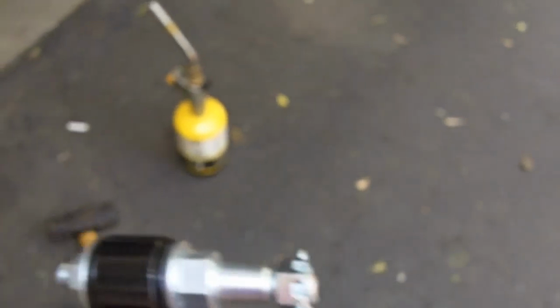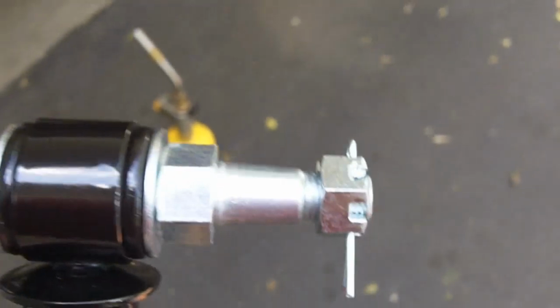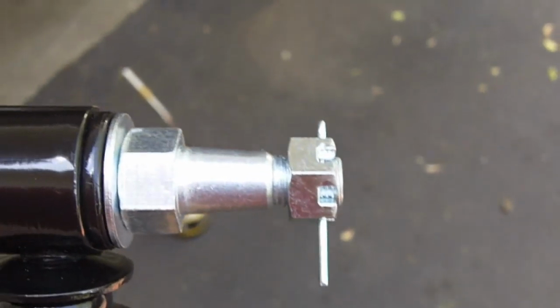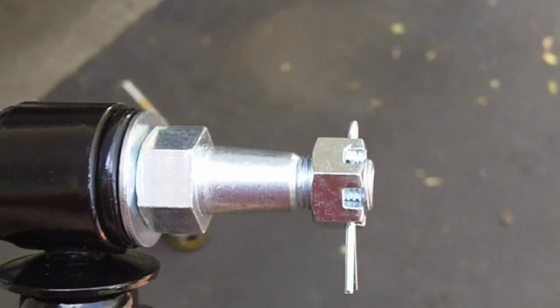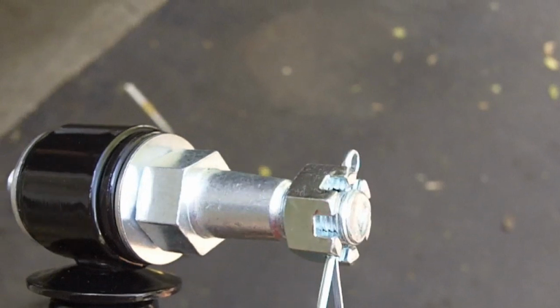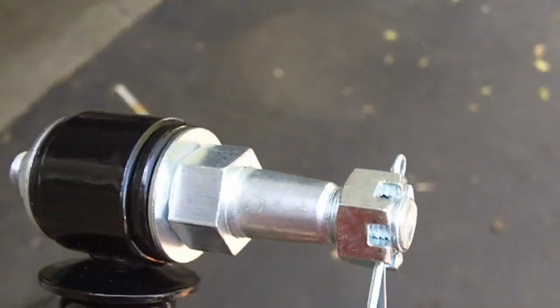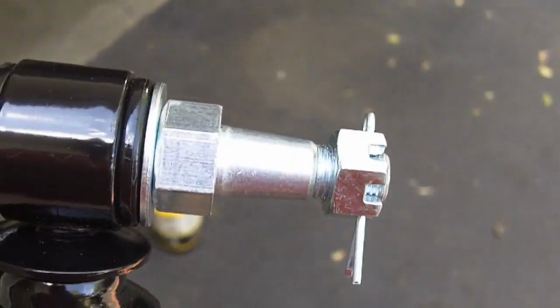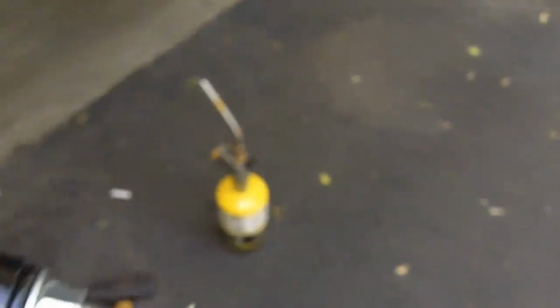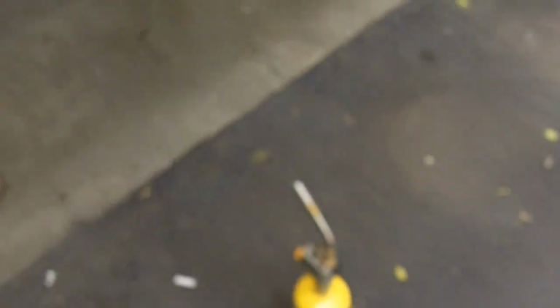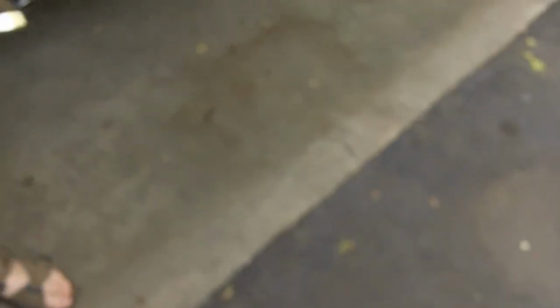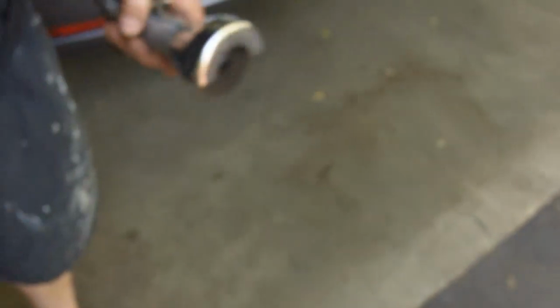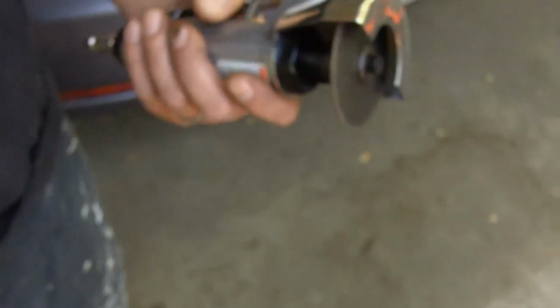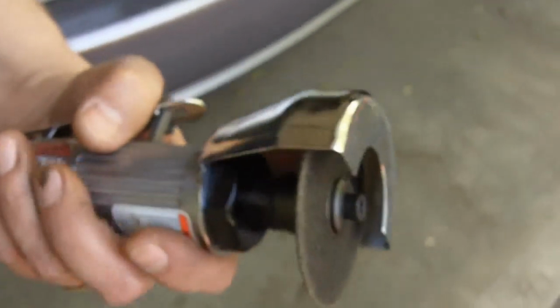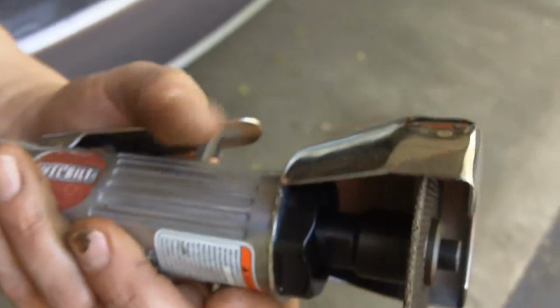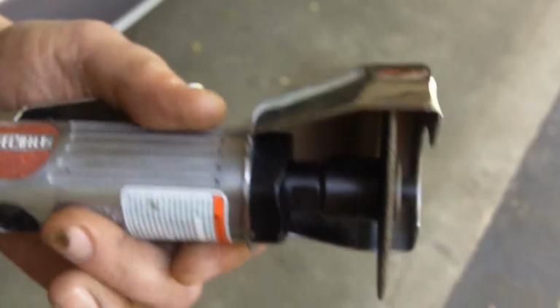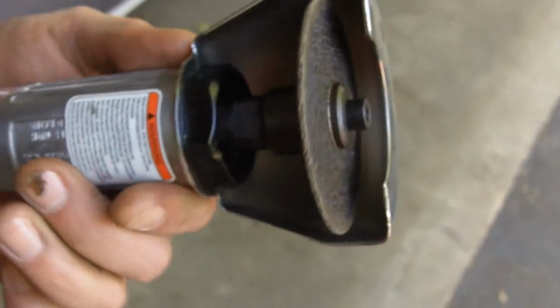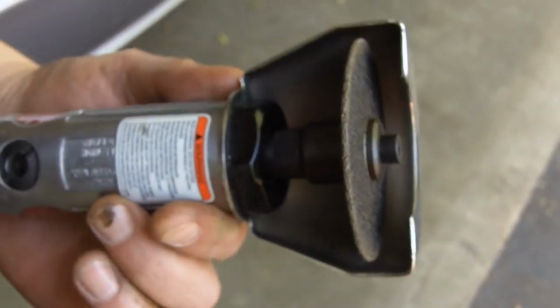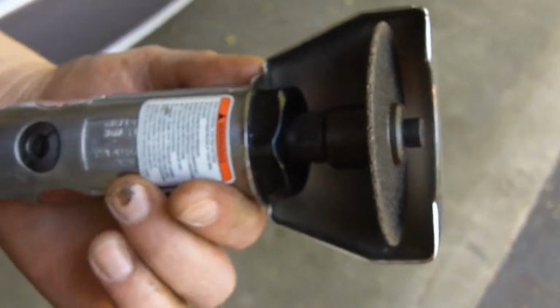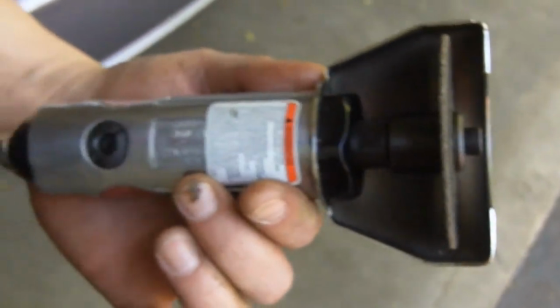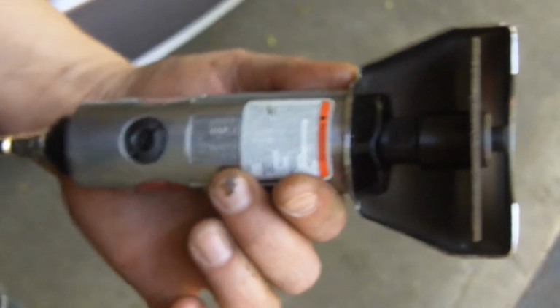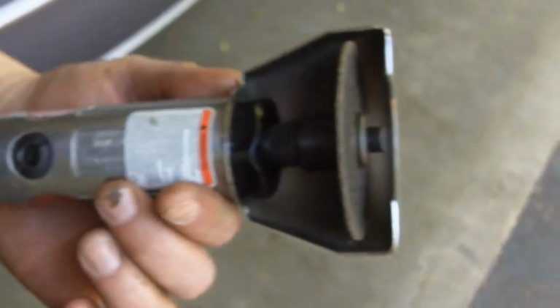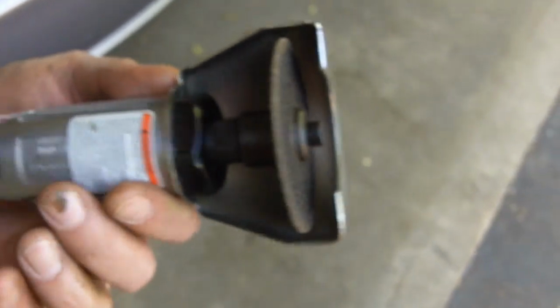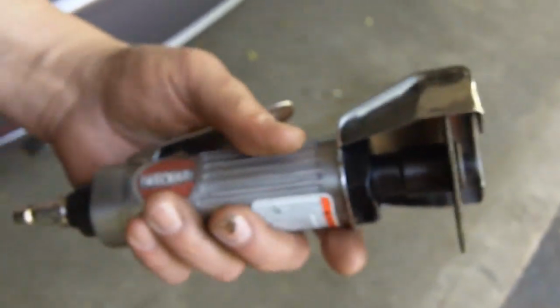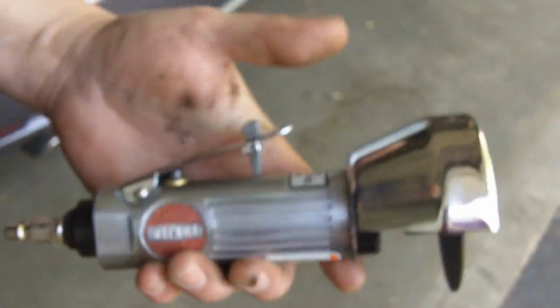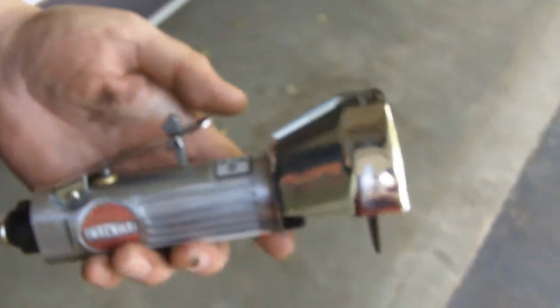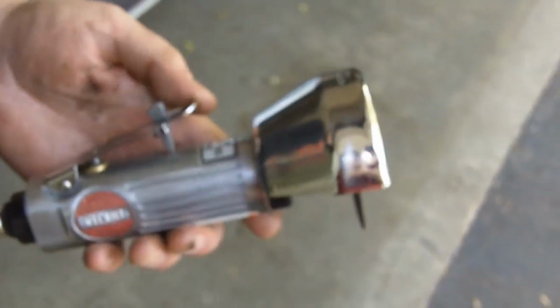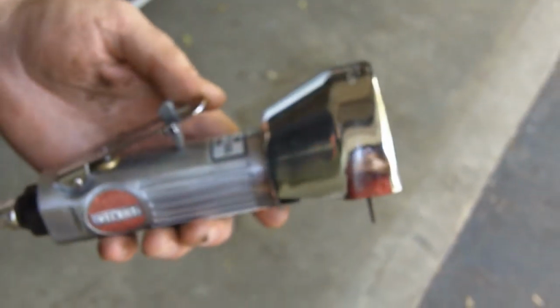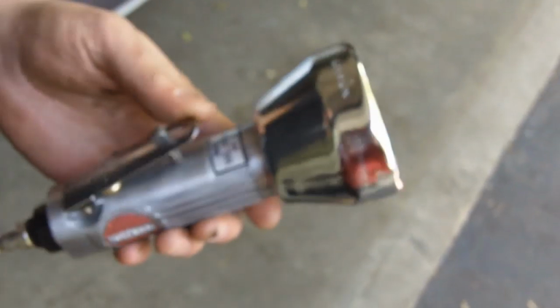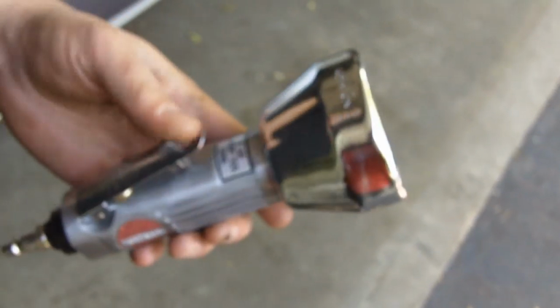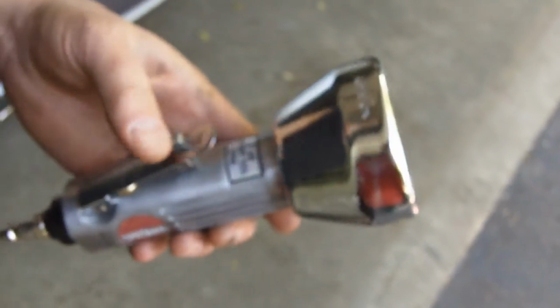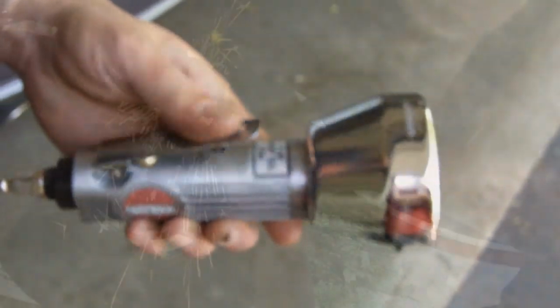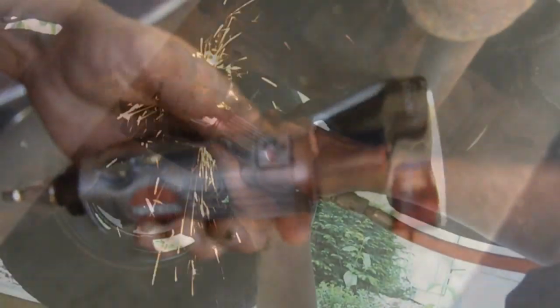I used an angle grinder to cut mine. Matt's got this little cutoff tool that hooks up to his air compressor. We're going to try that, so stay tuned.